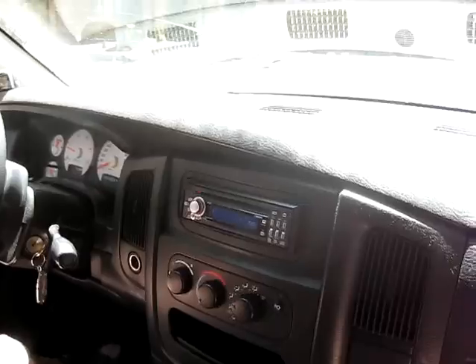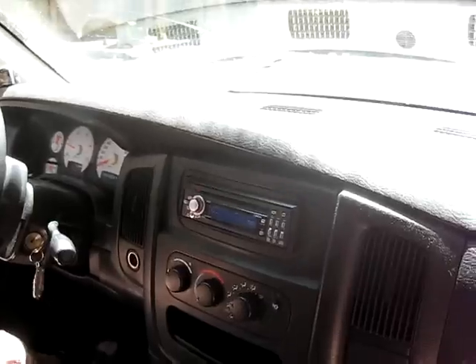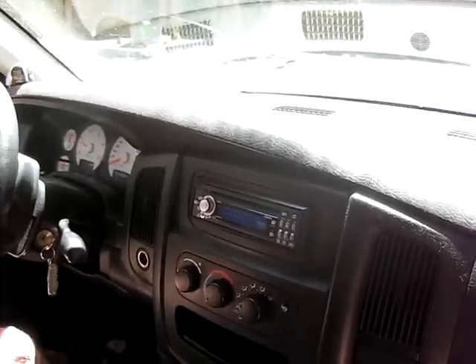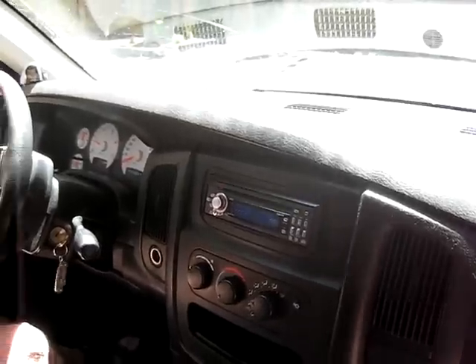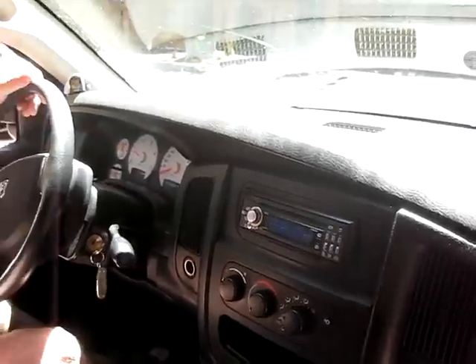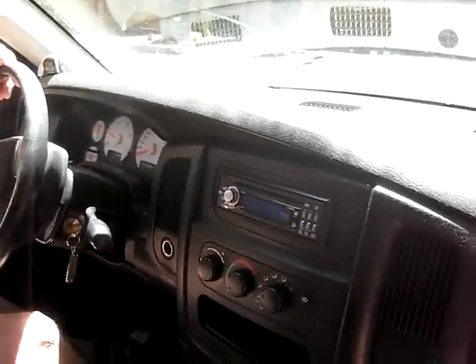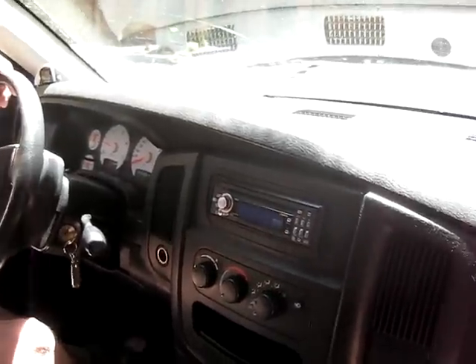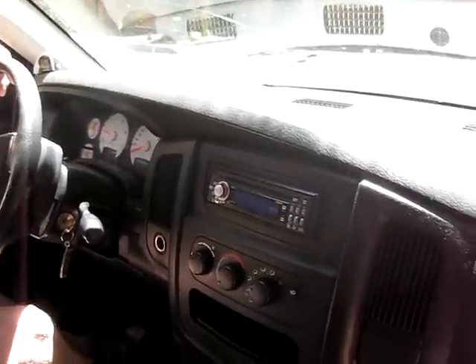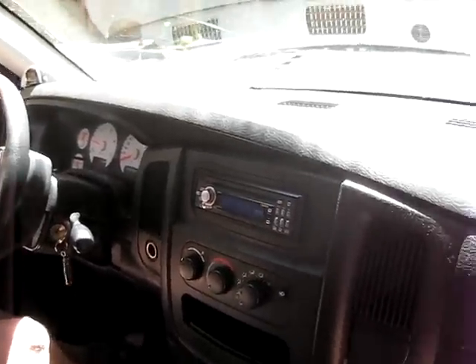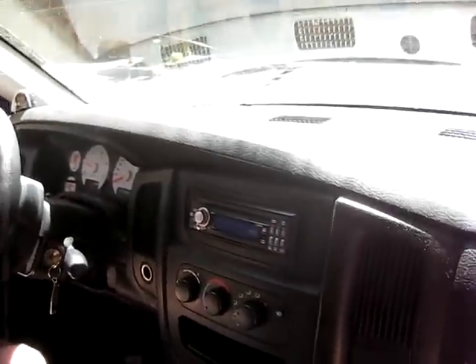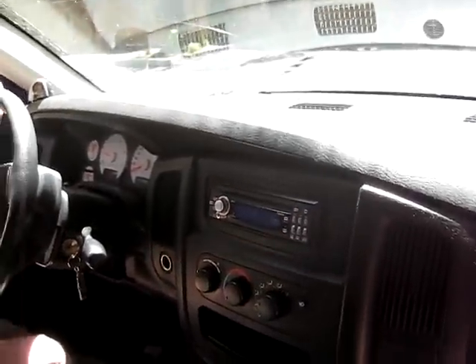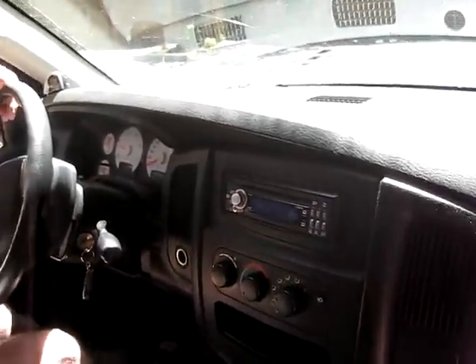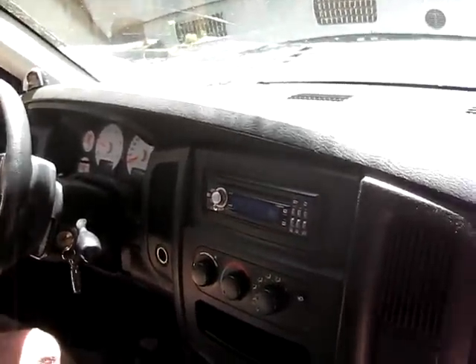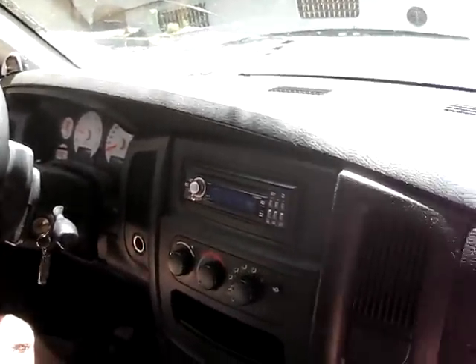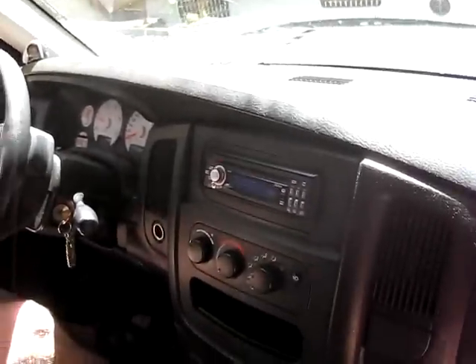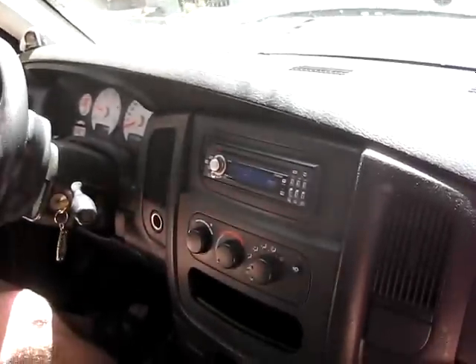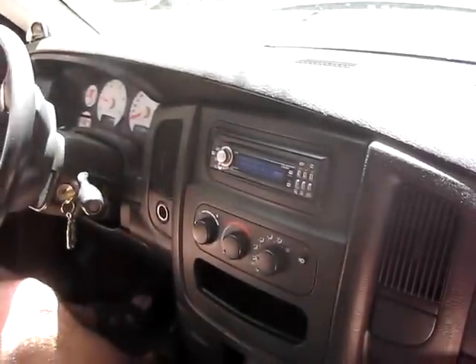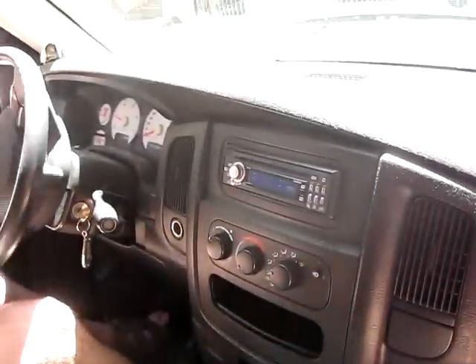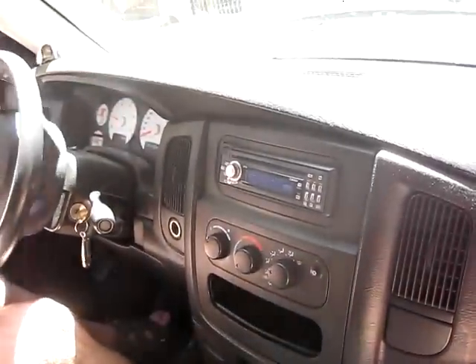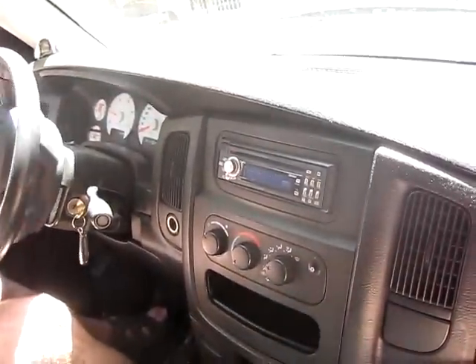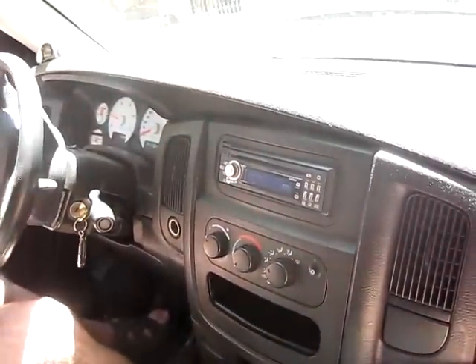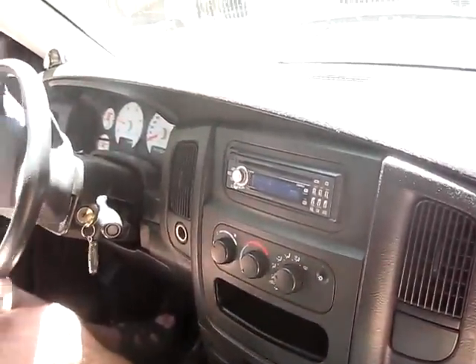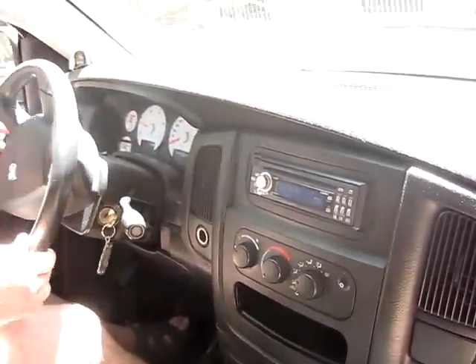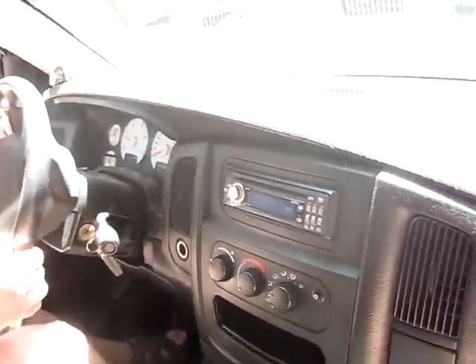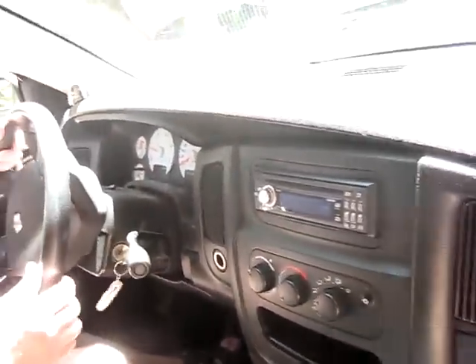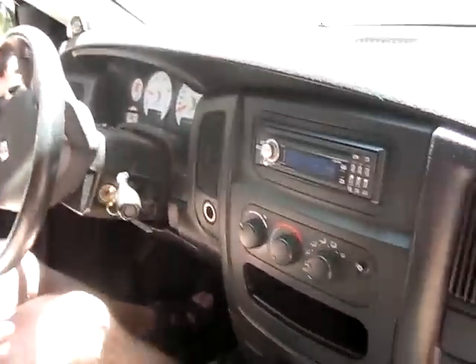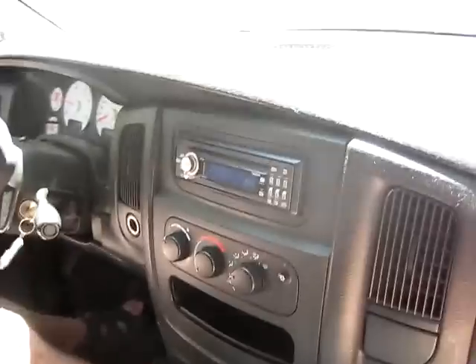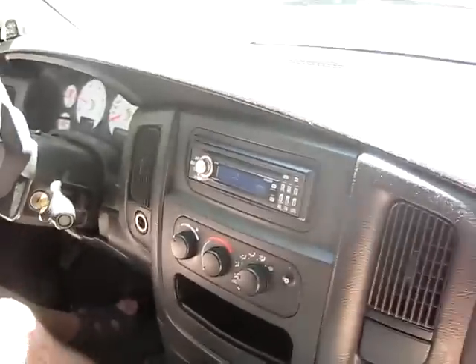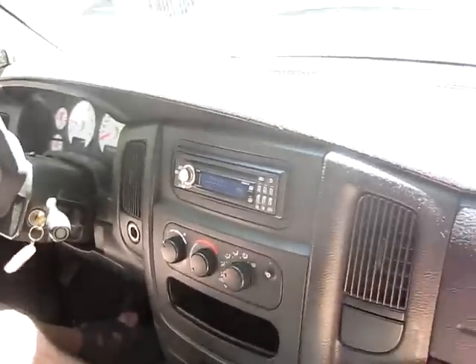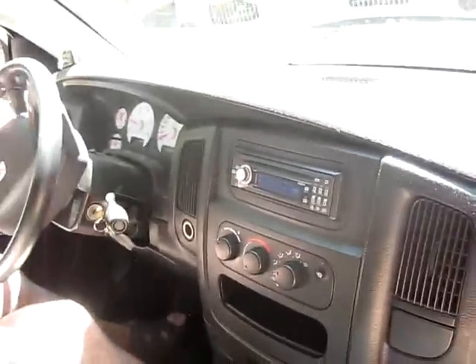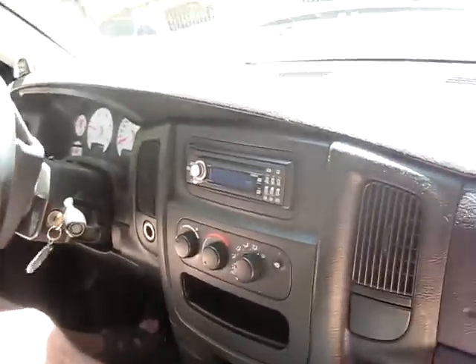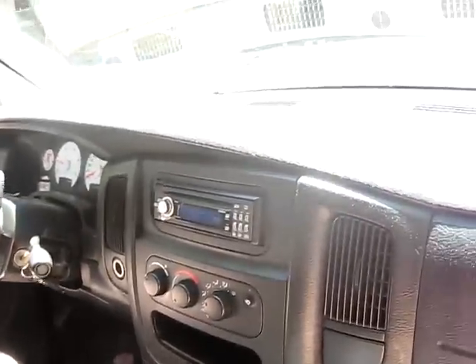Video 2, in the car. 2004 Dodge Ram, stock, California model, stock exhaust — all stock.